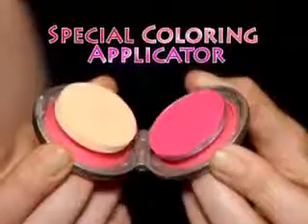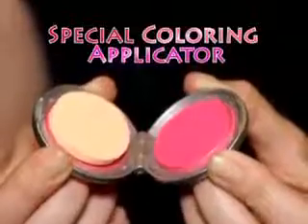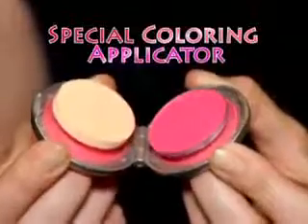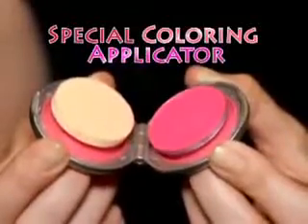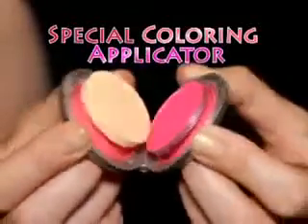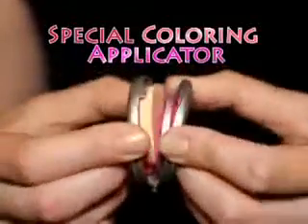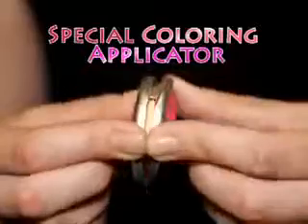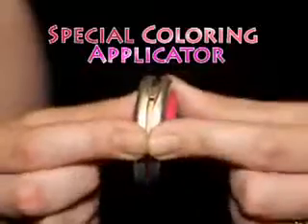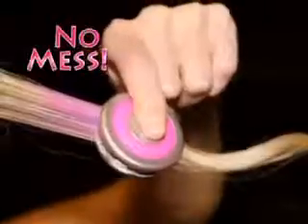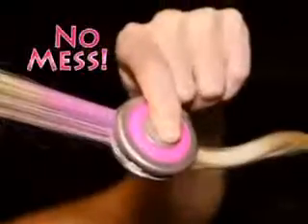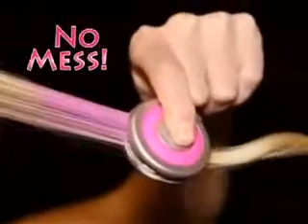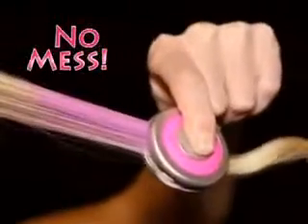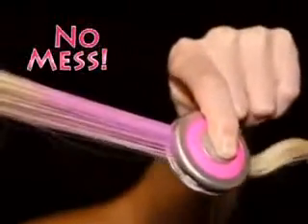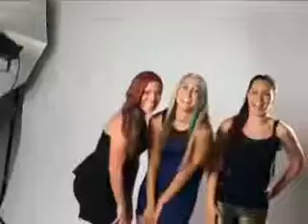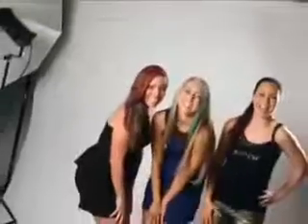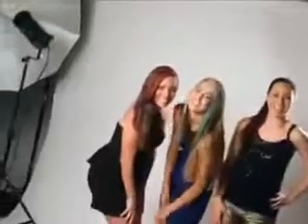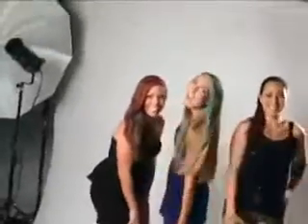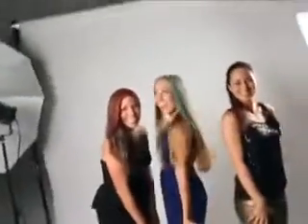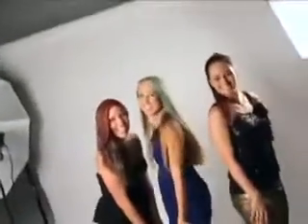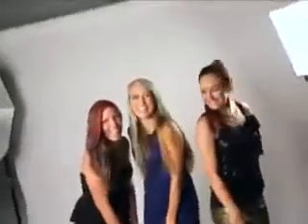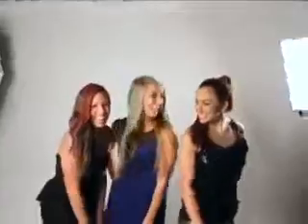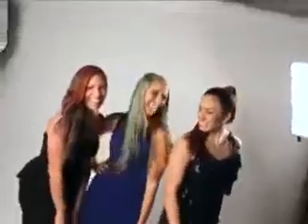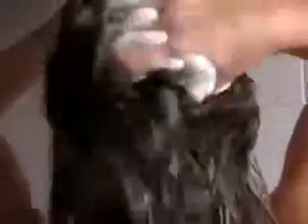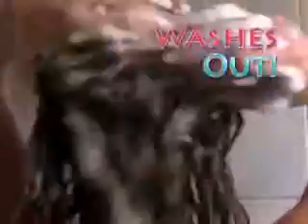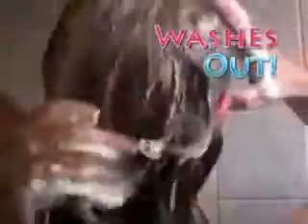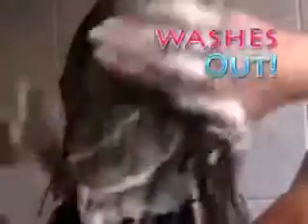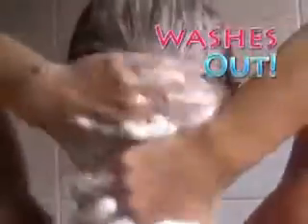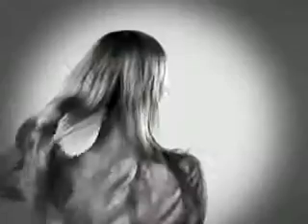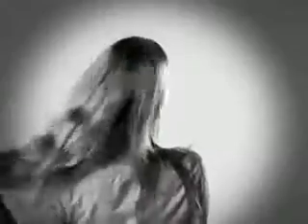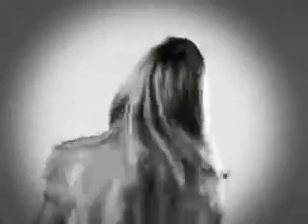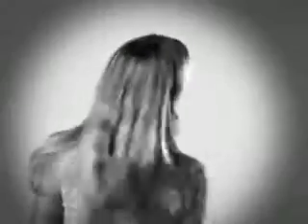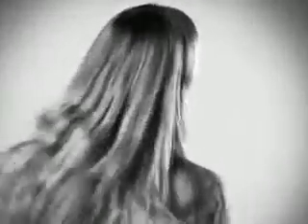Plus, Hot Hues' special coloring applicator means the color won't make a mess while you style. With Hot Hues, it's easy and fun to change and choose. And it all washes out with shampoo.